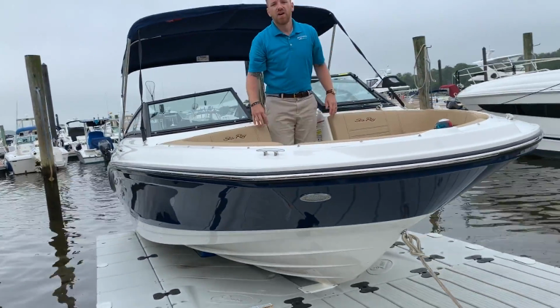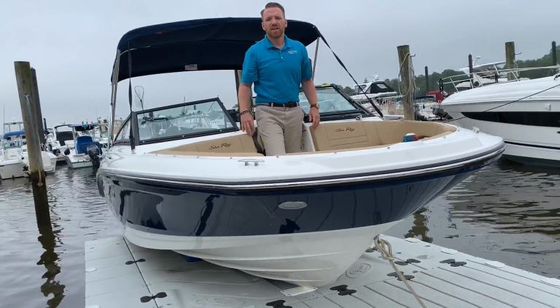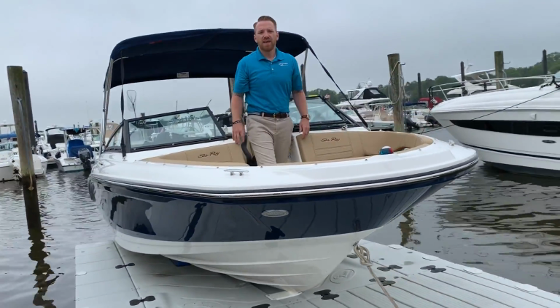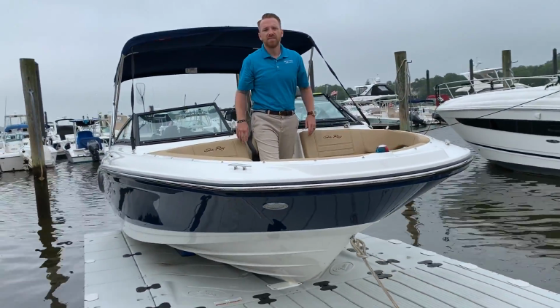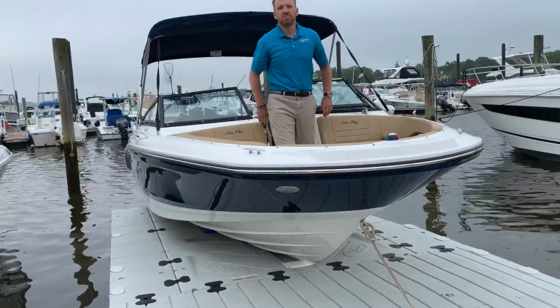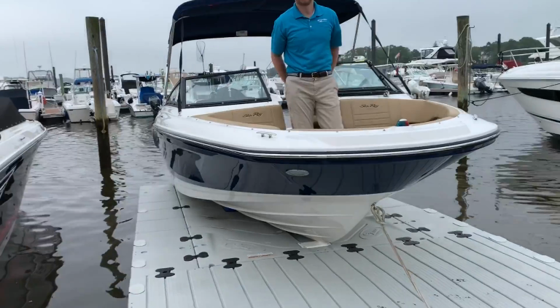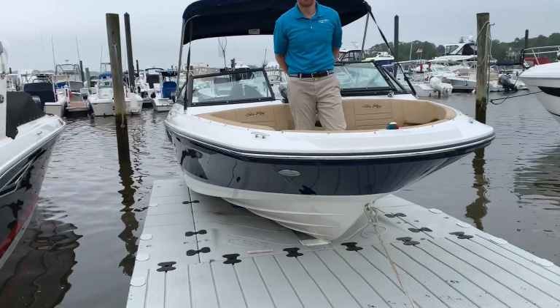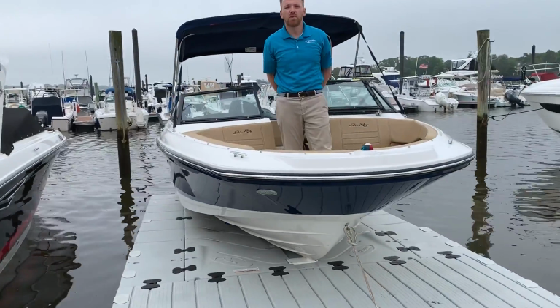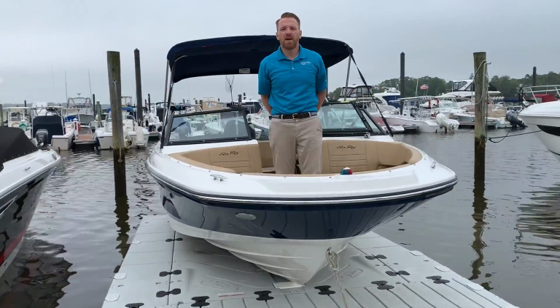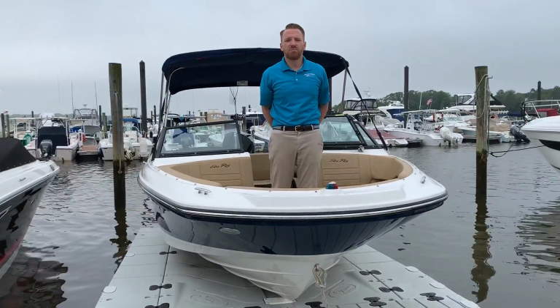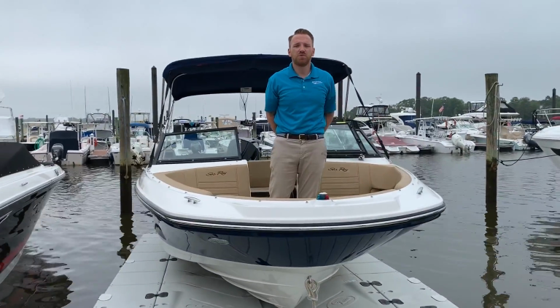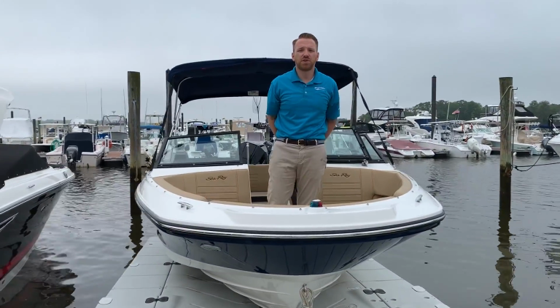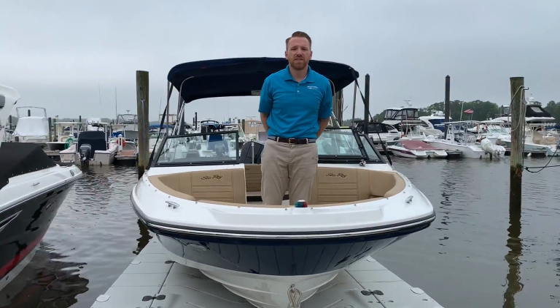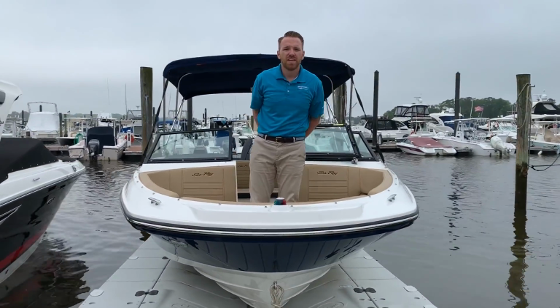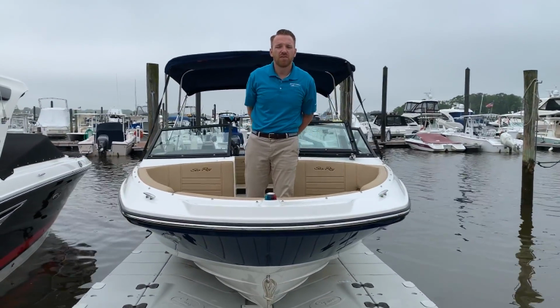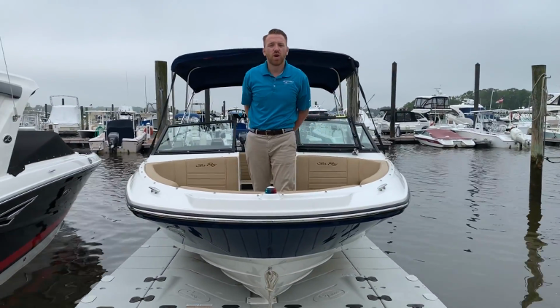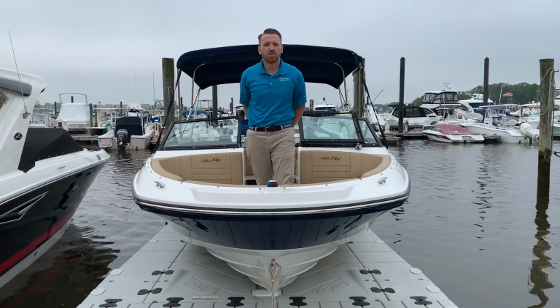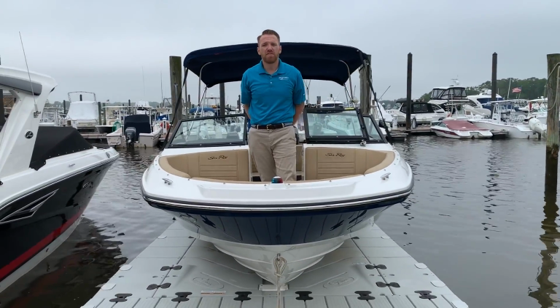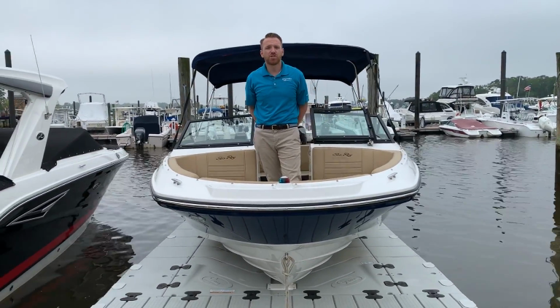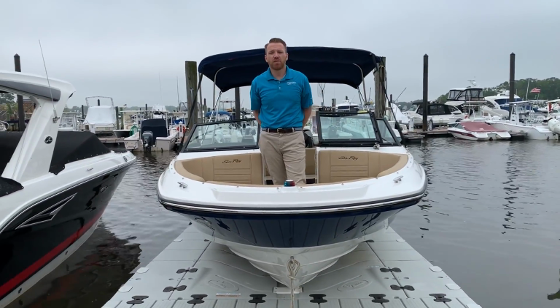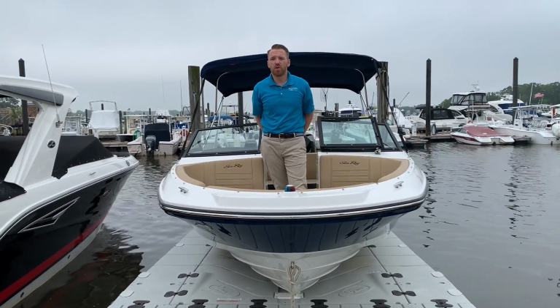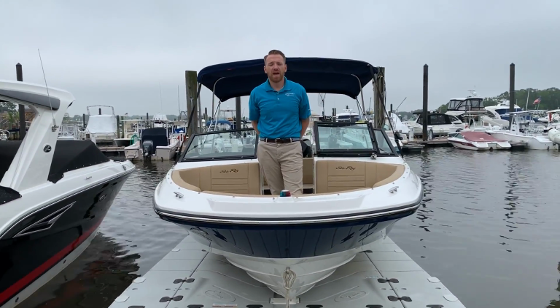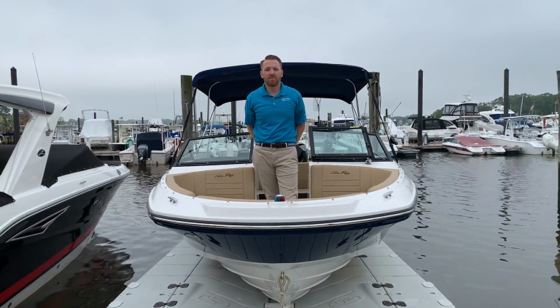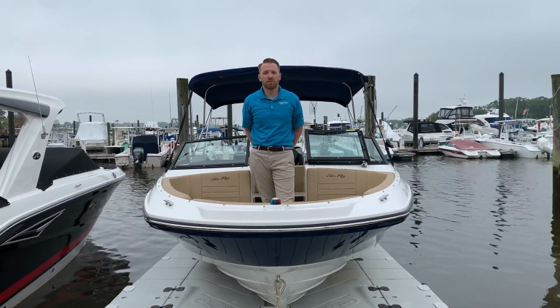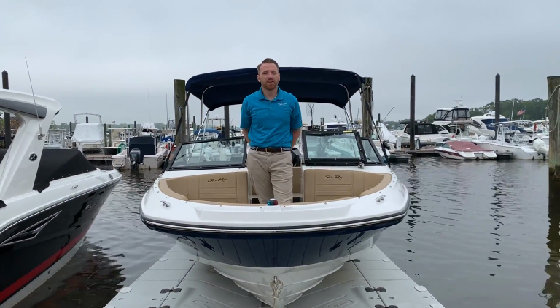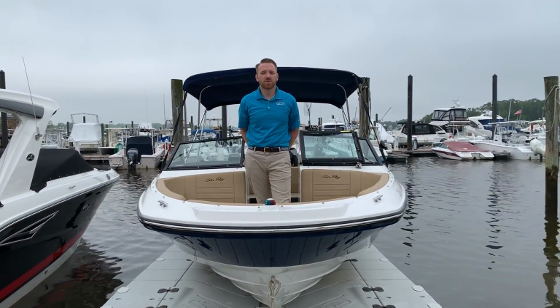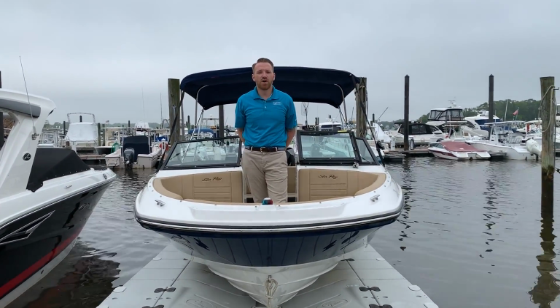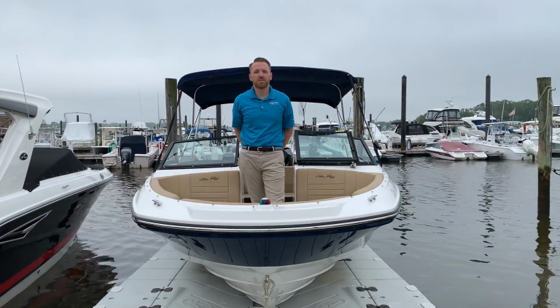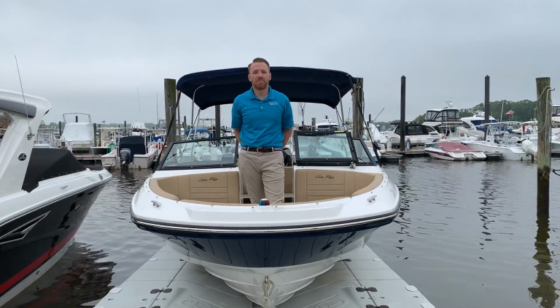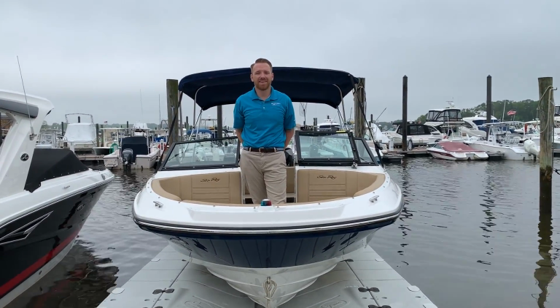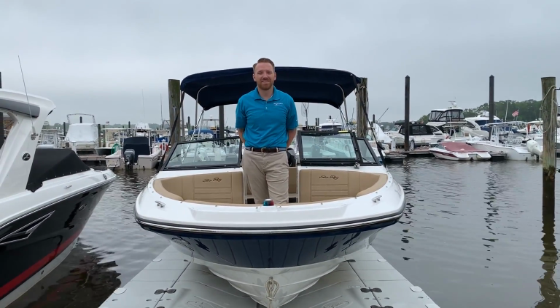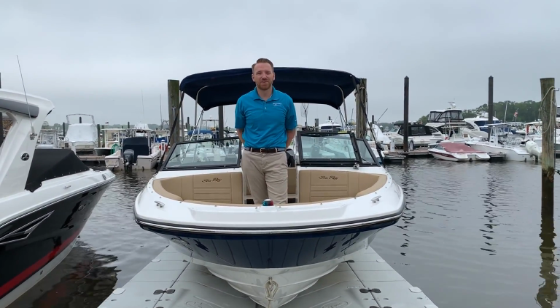Again, this is Peter with MarineMax in Brick, New Jersey. If you have any questions about this or any other boat we have, feel free to give us a call or stop on in. Thank you.